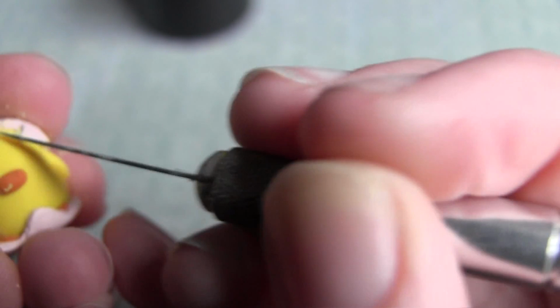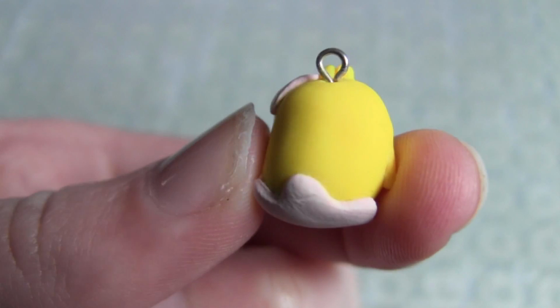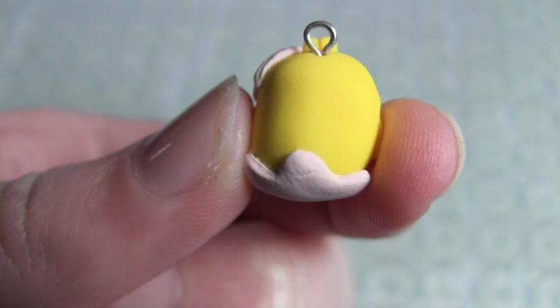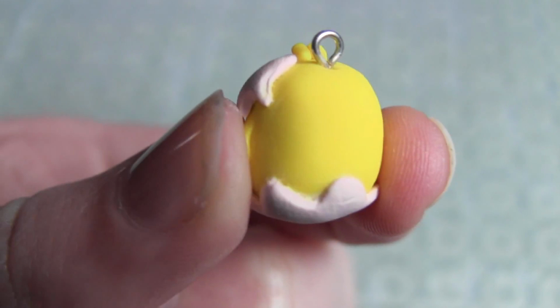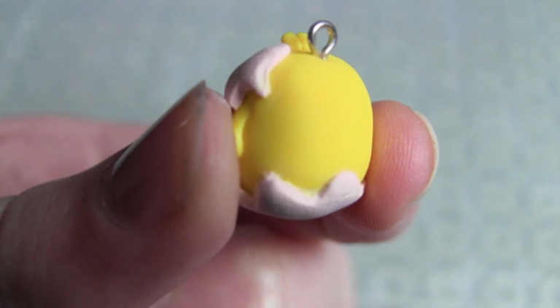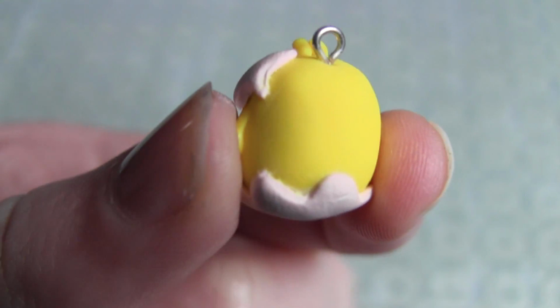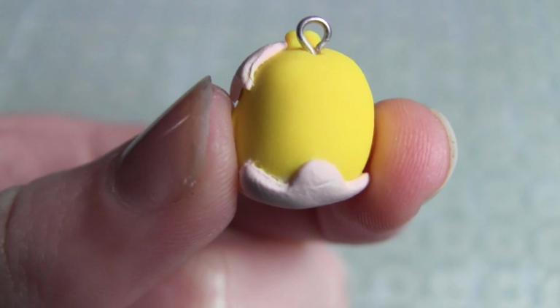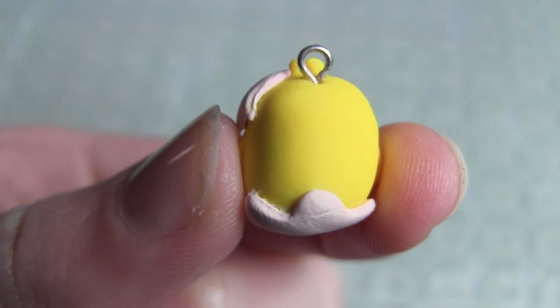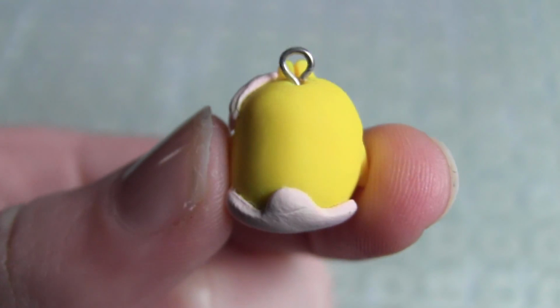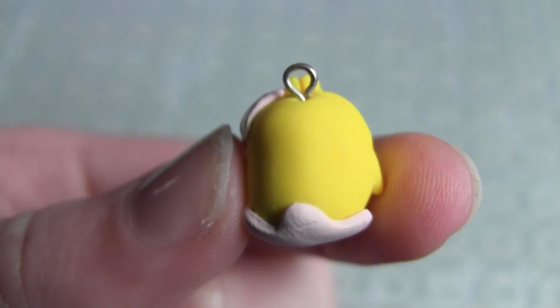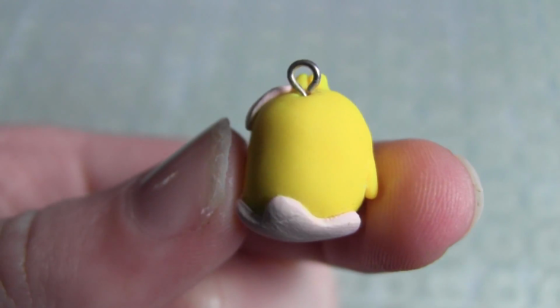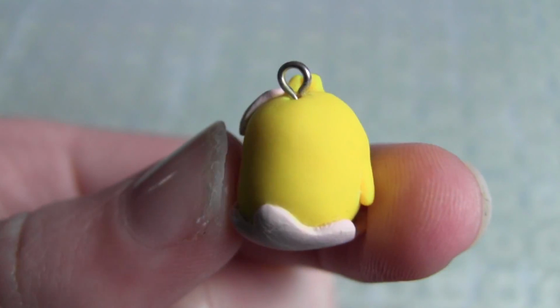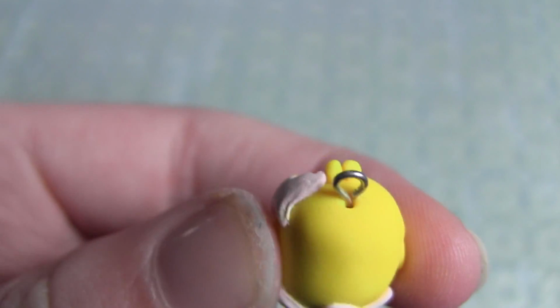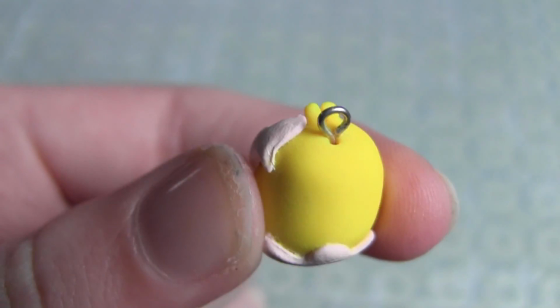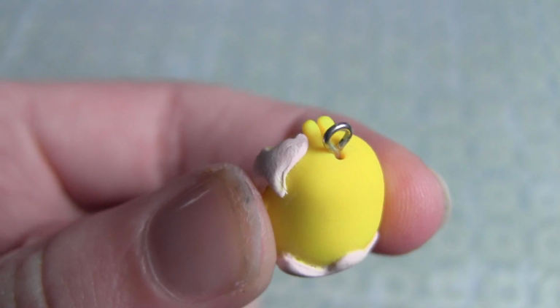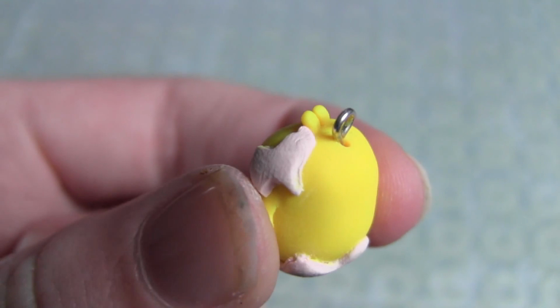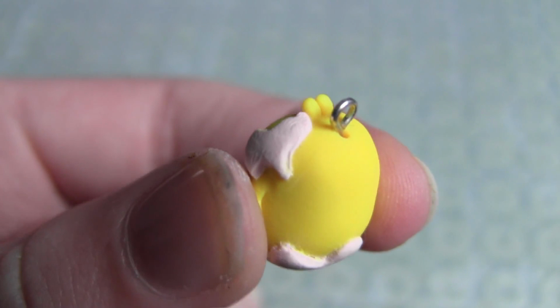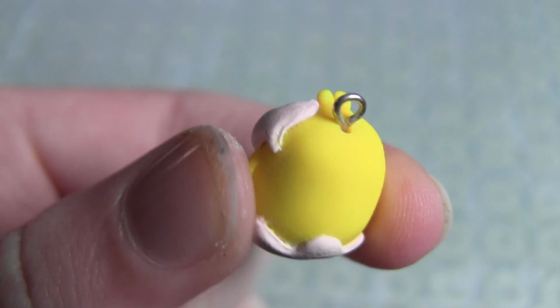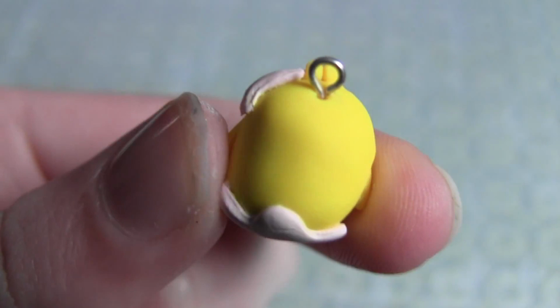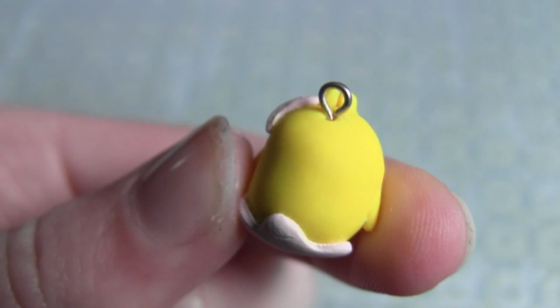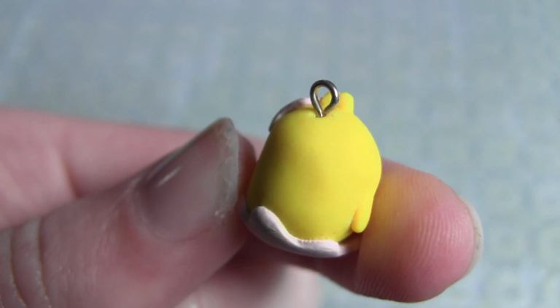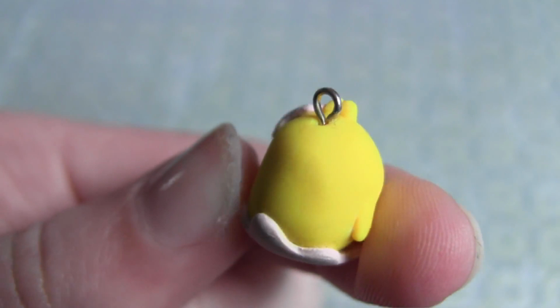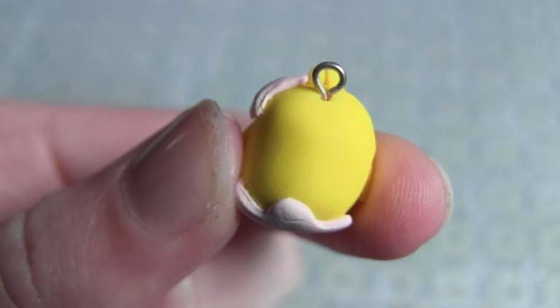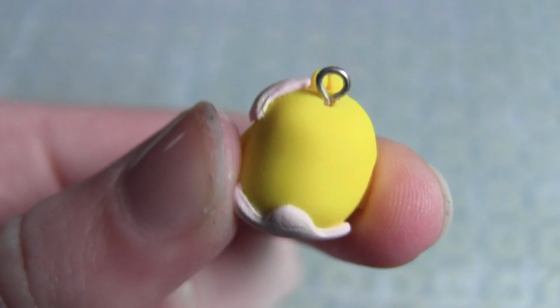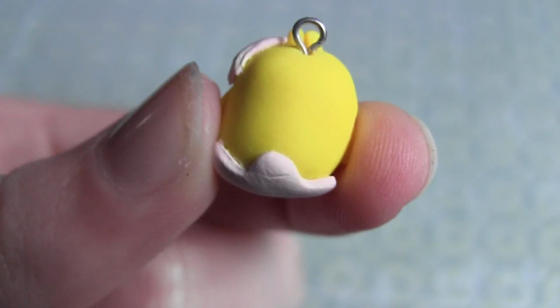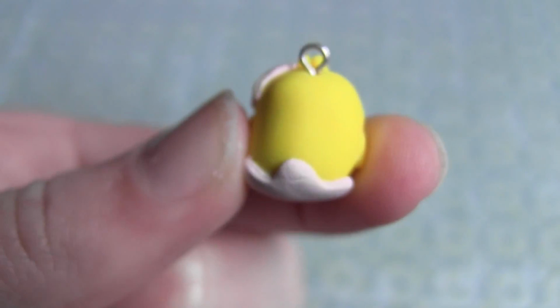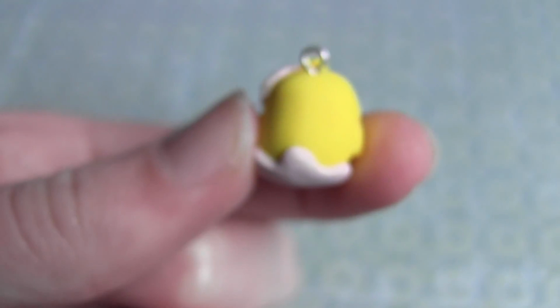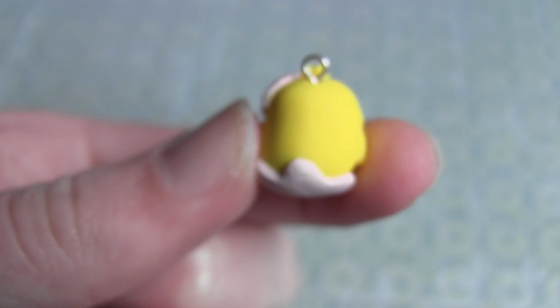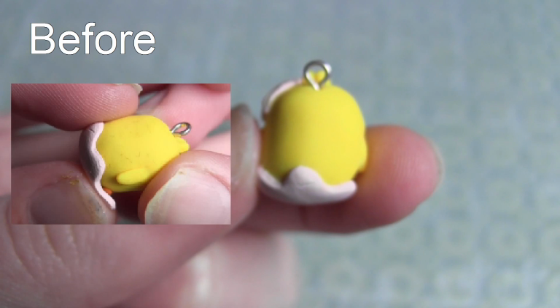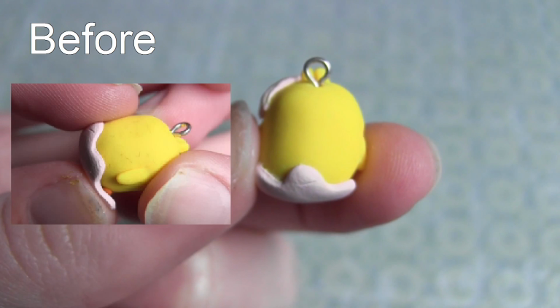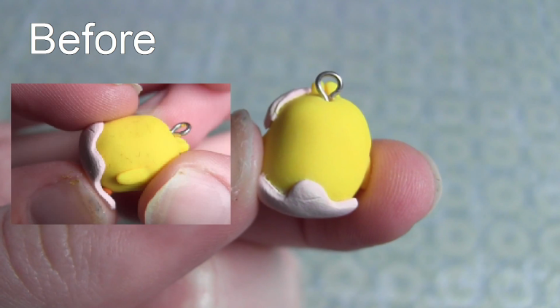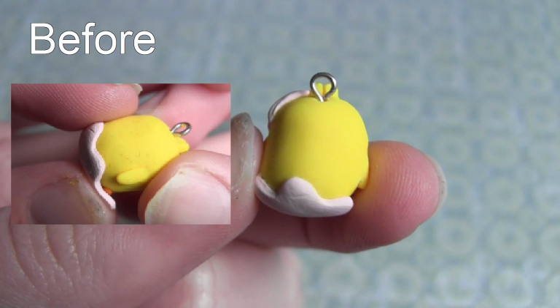So this is the finished product. It's obviously not perfectly clean because I did make it super super dirty, but as you can see most of the dirt is gone. It looks really nice and then you can obviously finish painting and glazing and such.